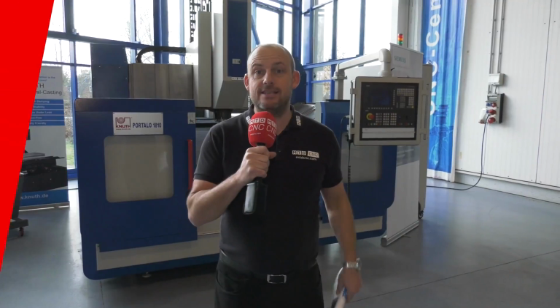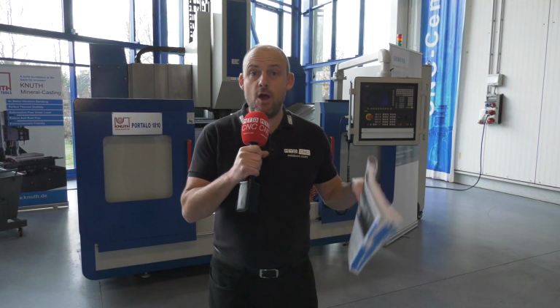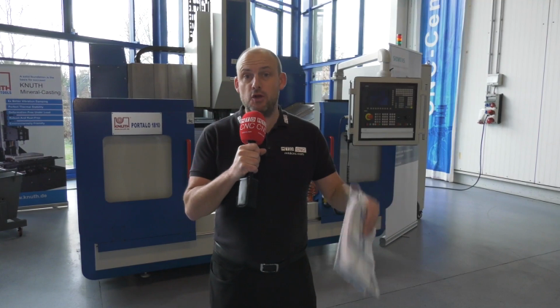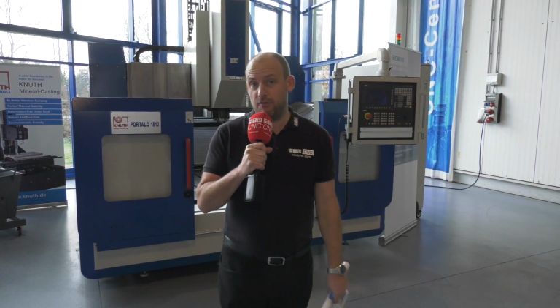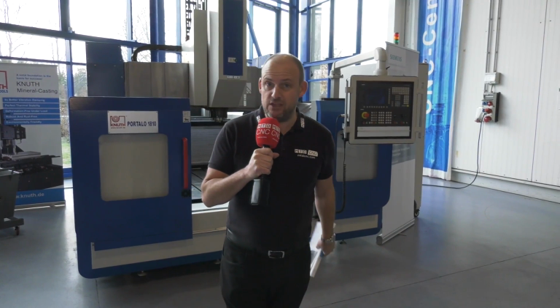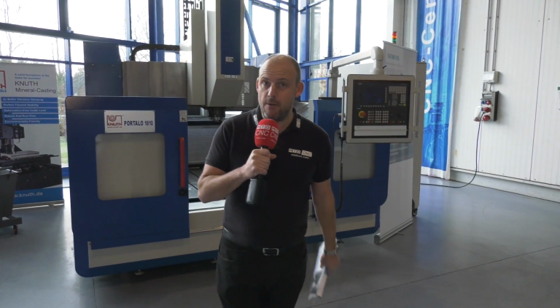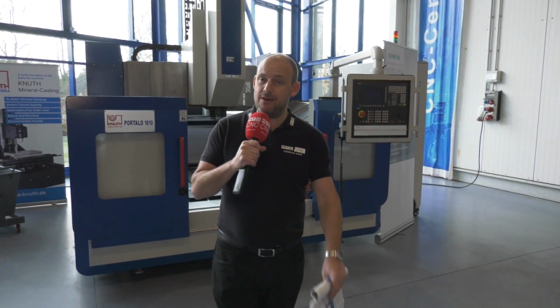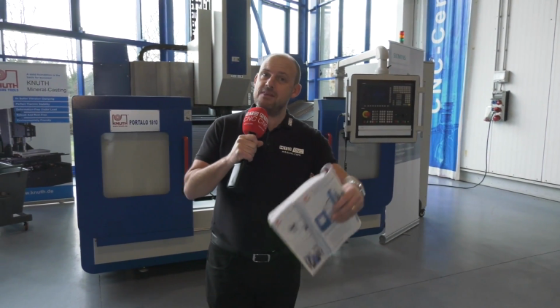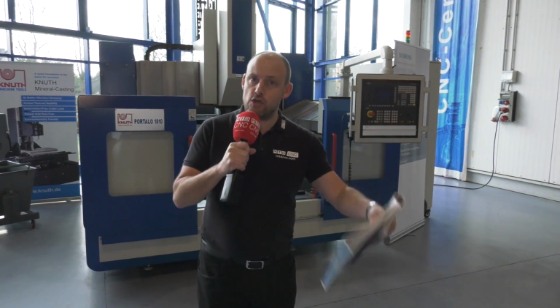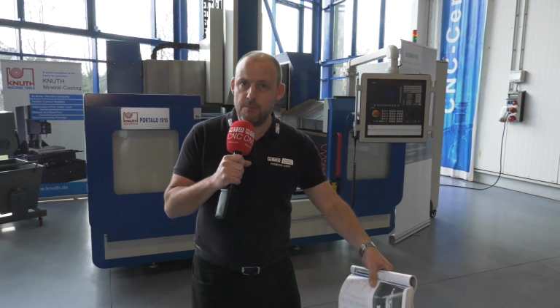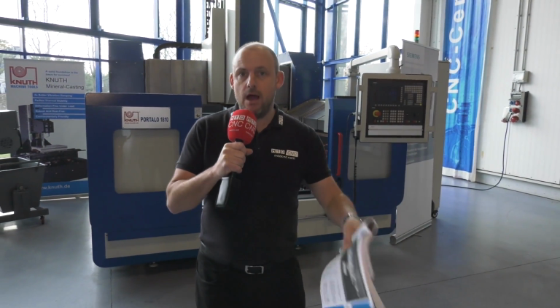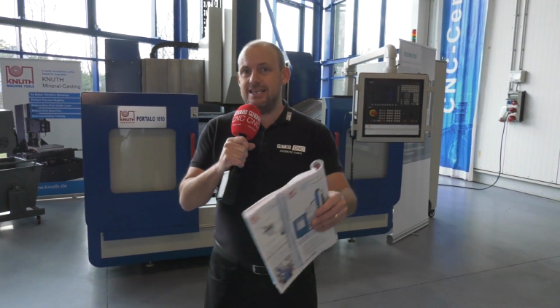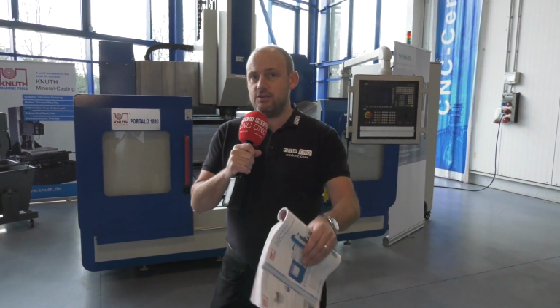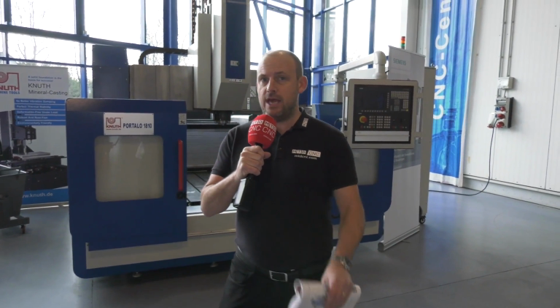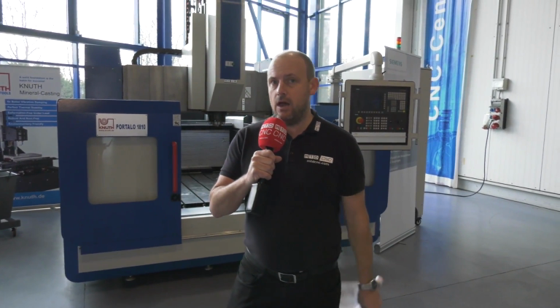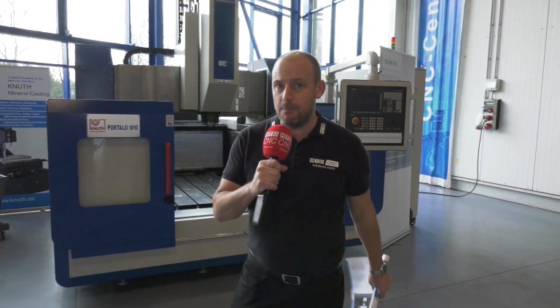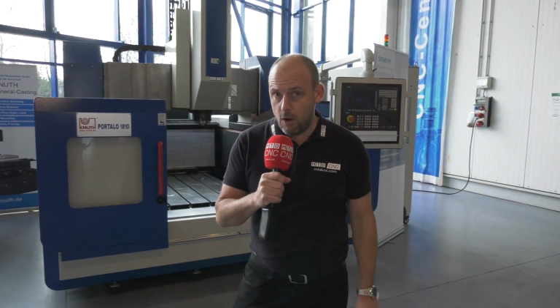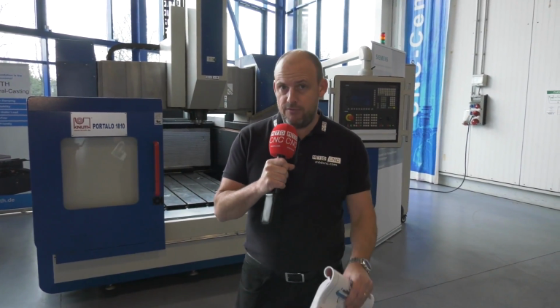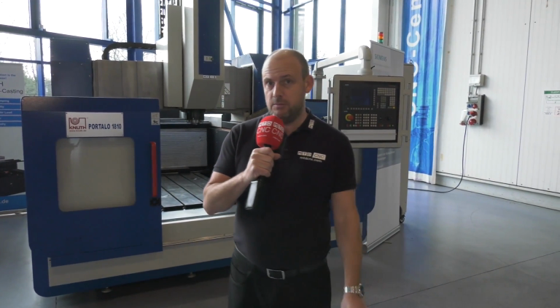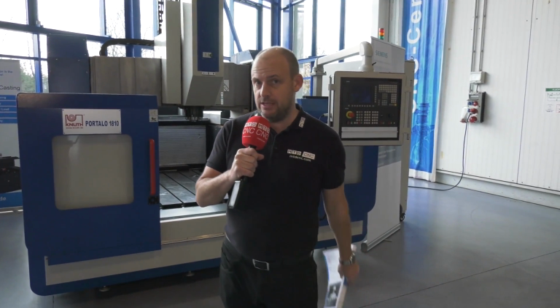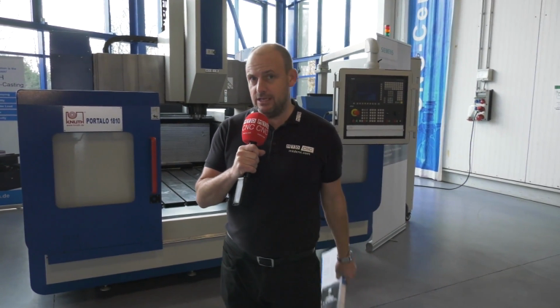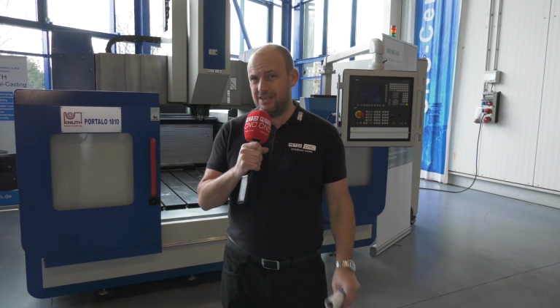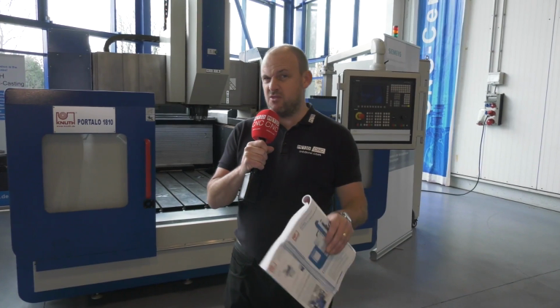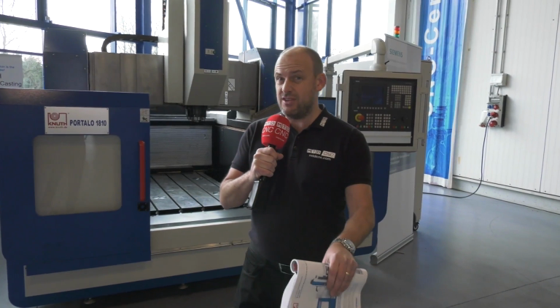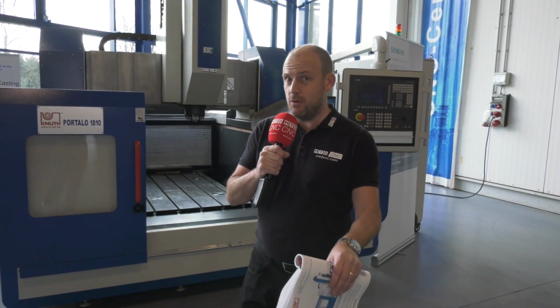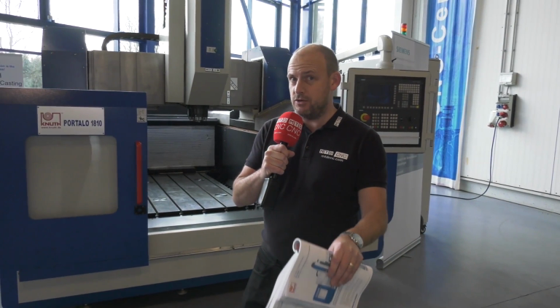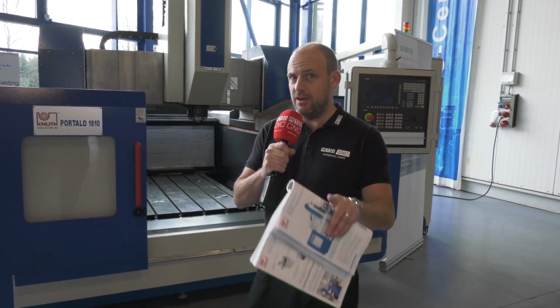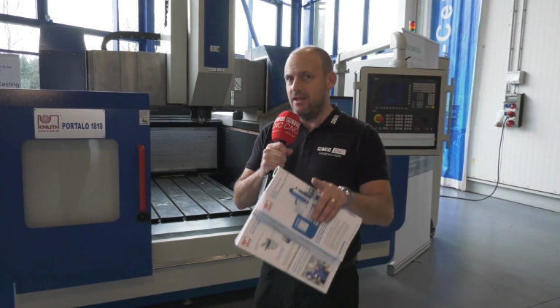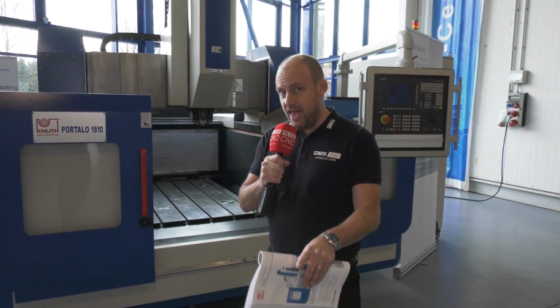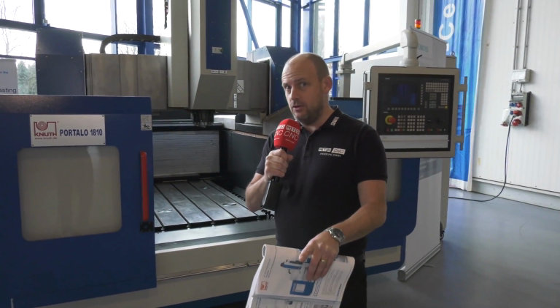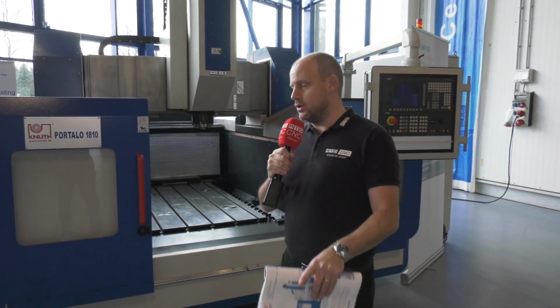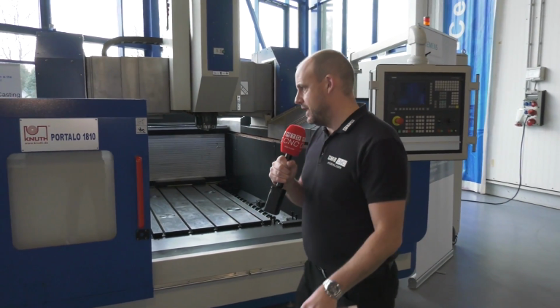Today I'm at Knuff in Germany, now in their showroom. DTS UK are the supplier of these machines in the UK, so if you're interested in what I'm going to show you, they're who you need to contact.